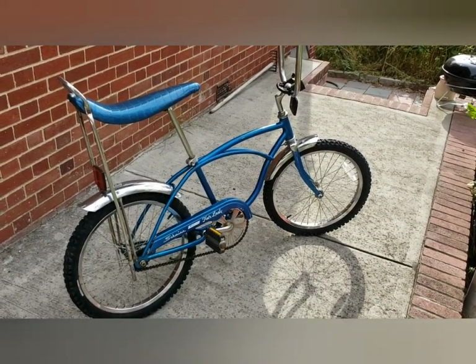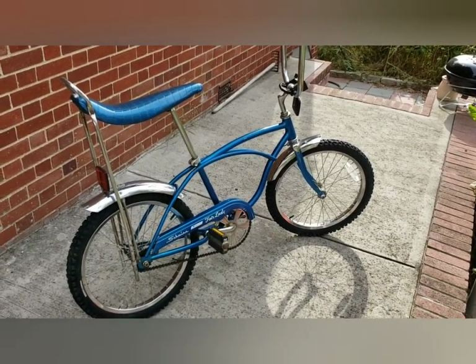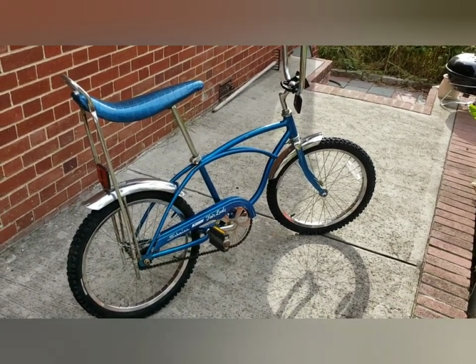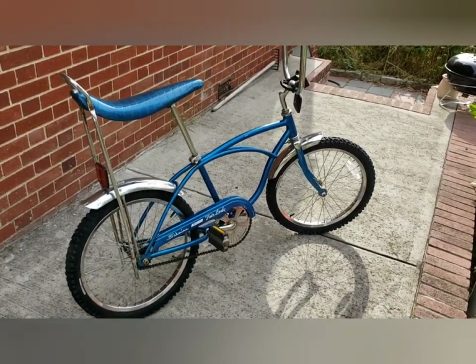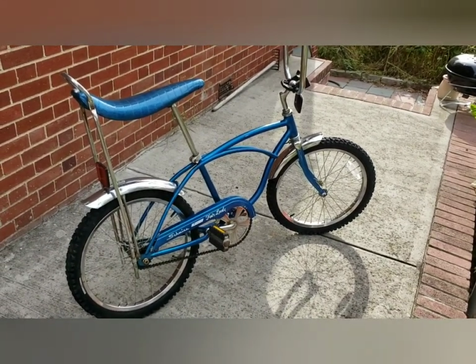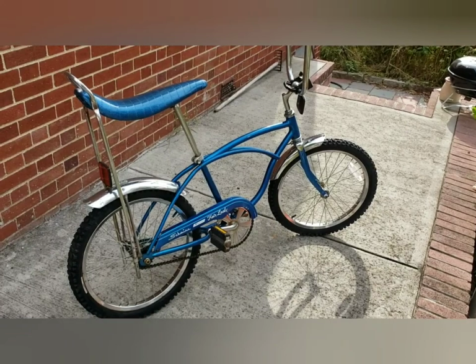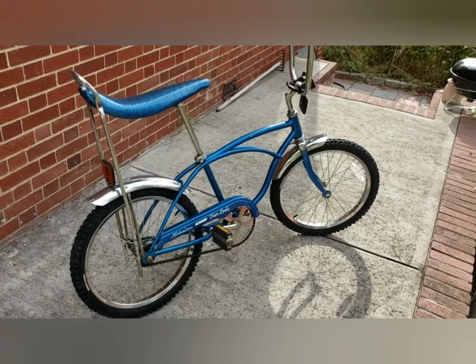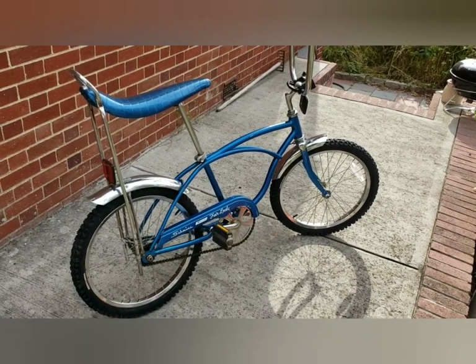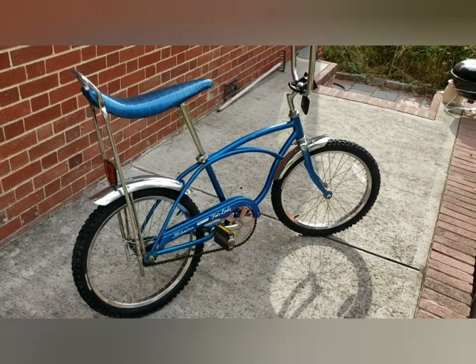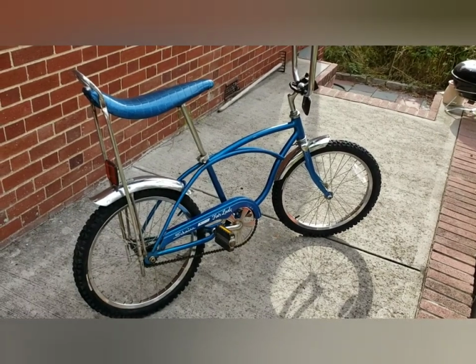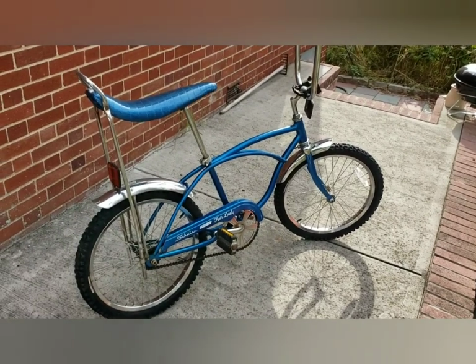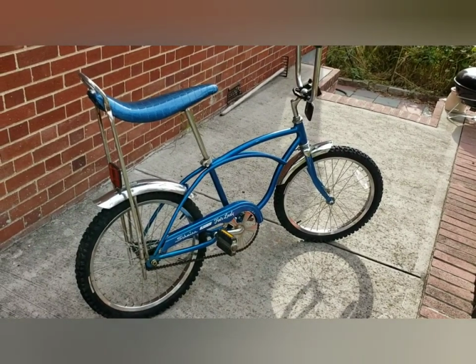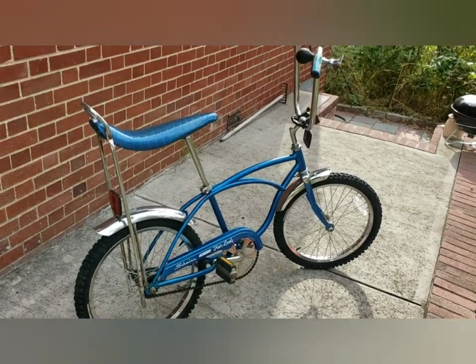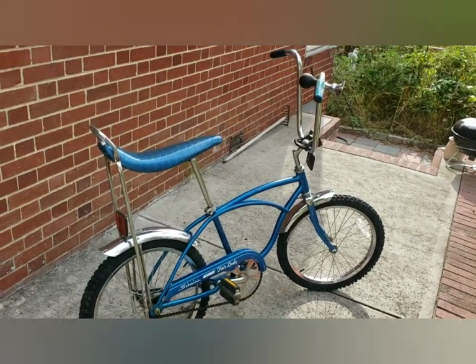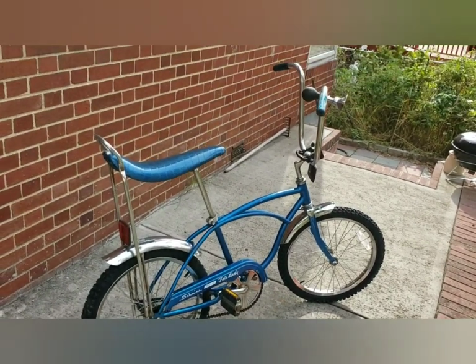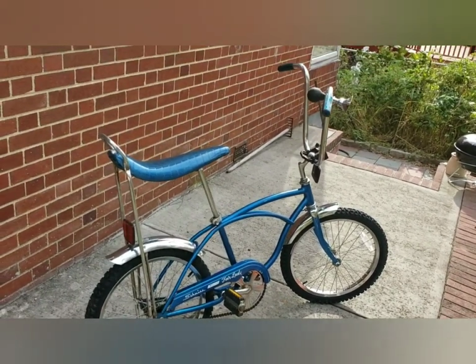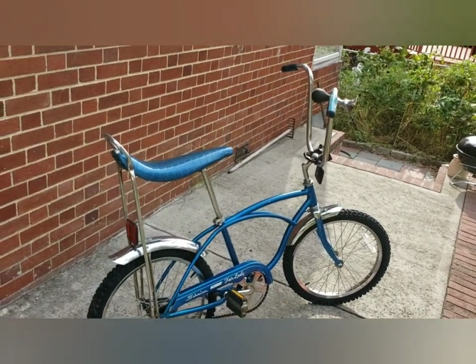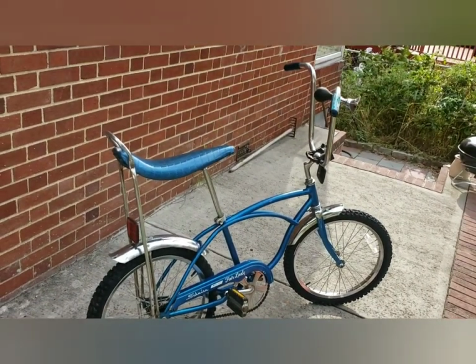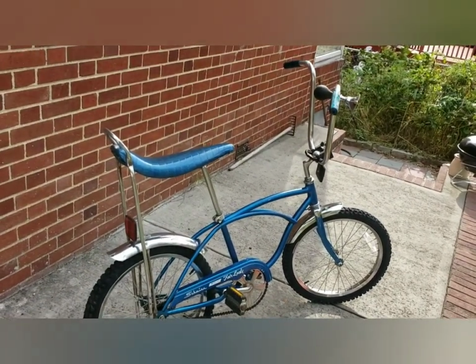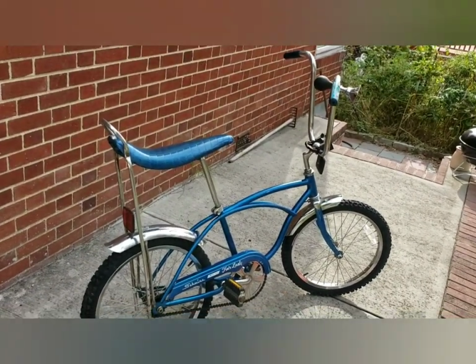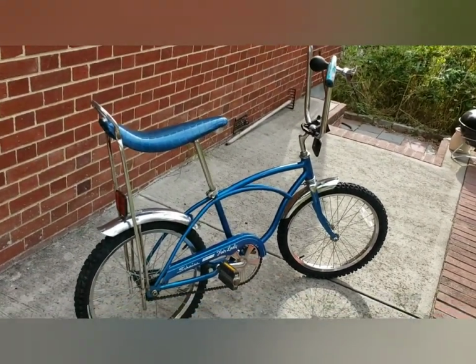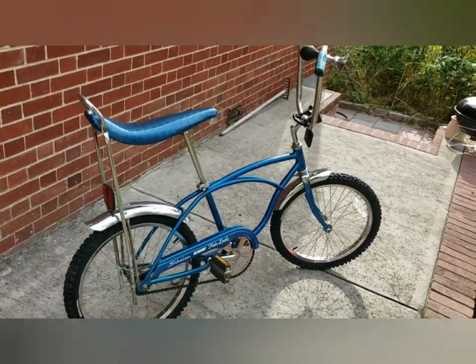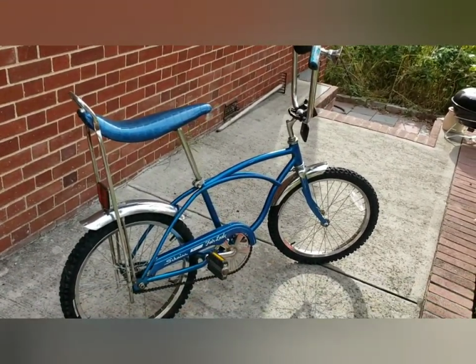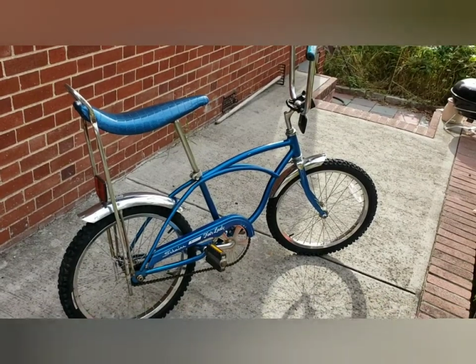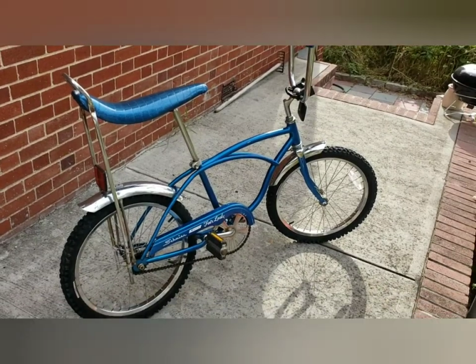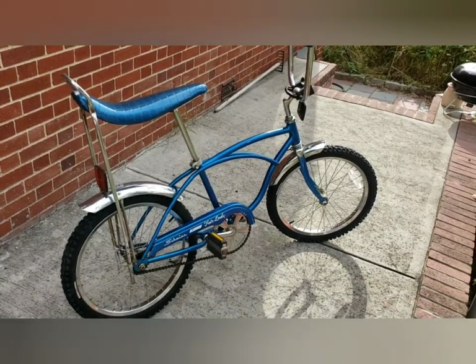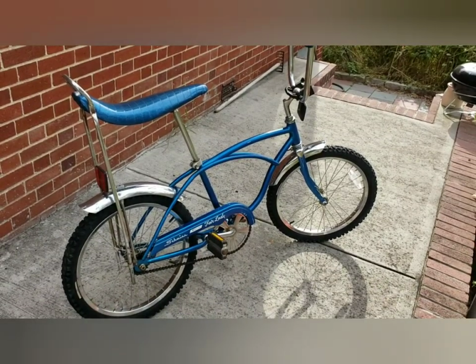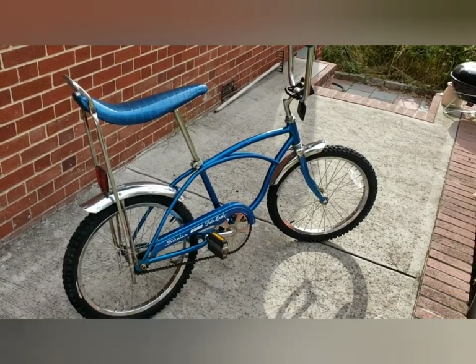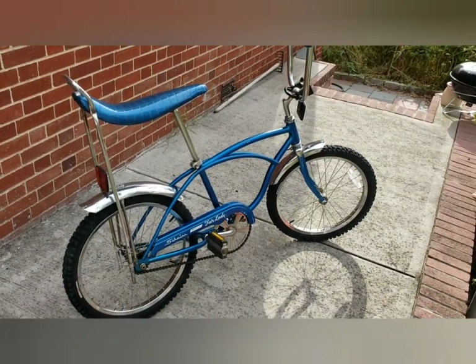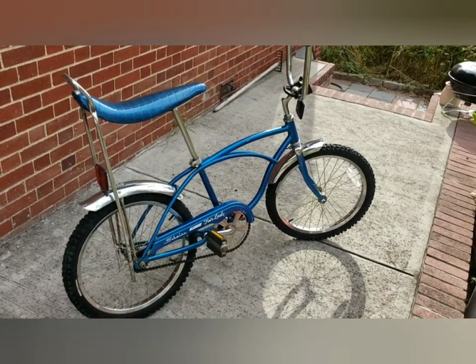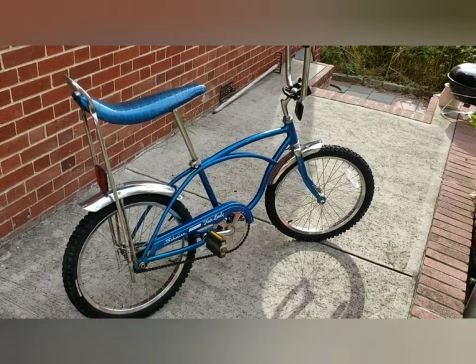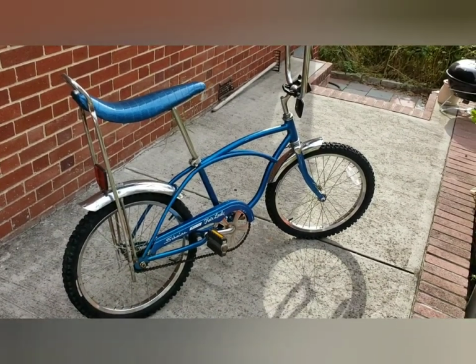I suggest if you're gonna spend money, make sure it's a boy's bike because they're so much cooler.